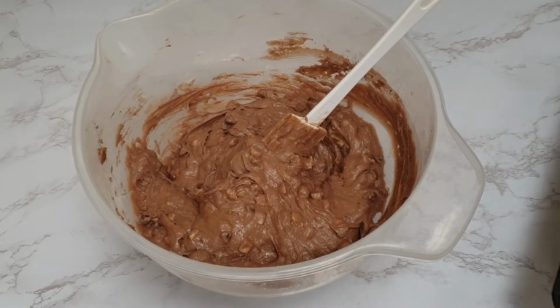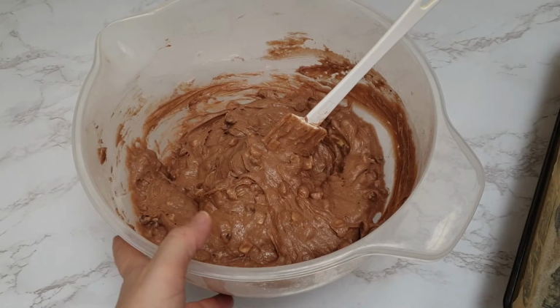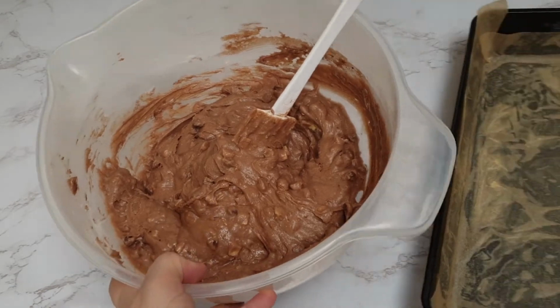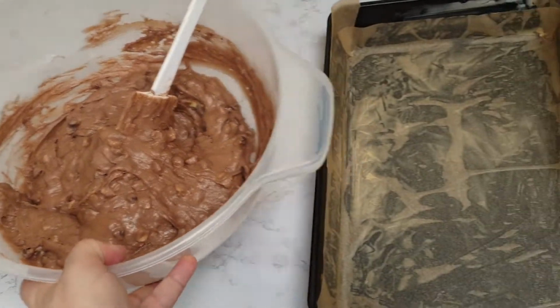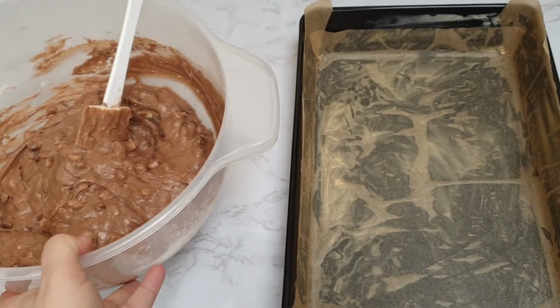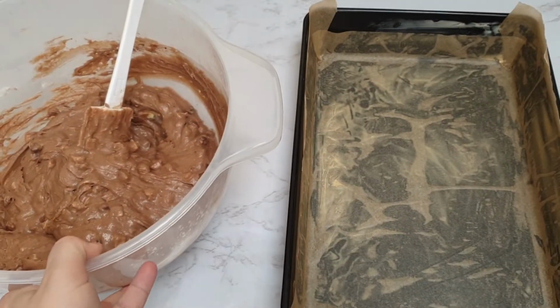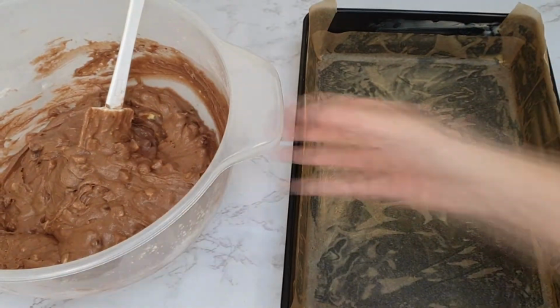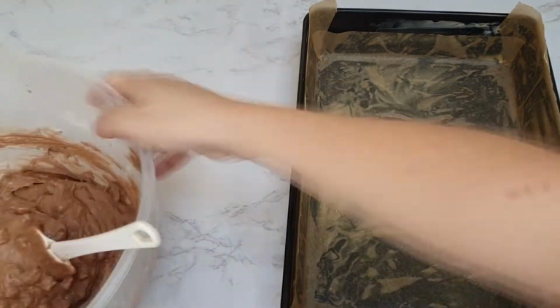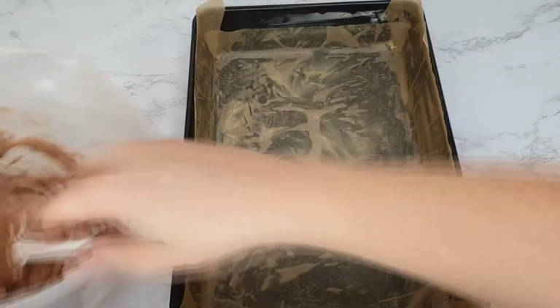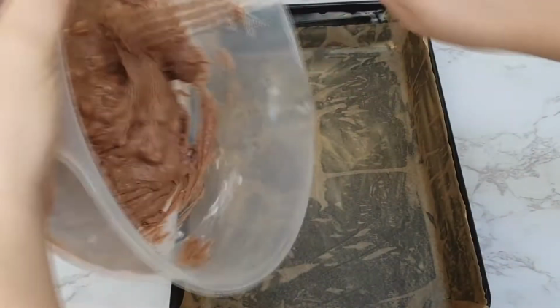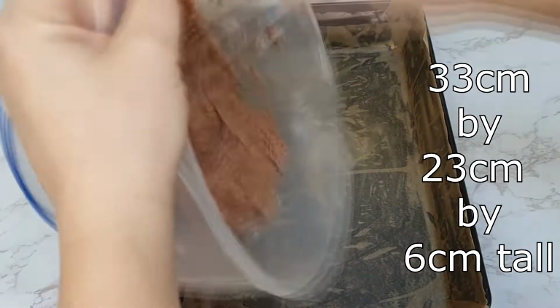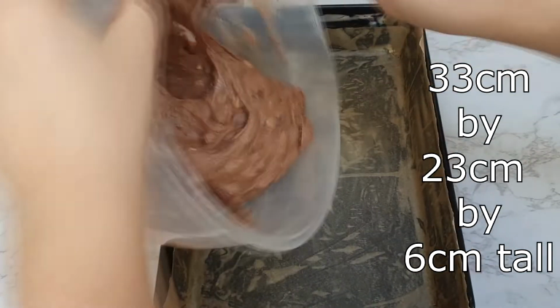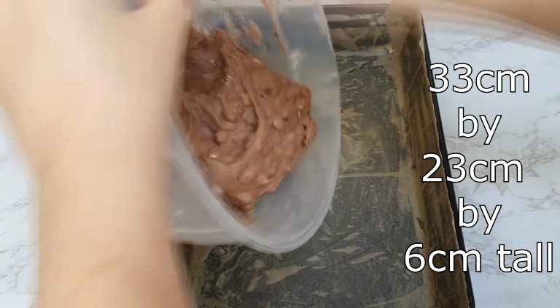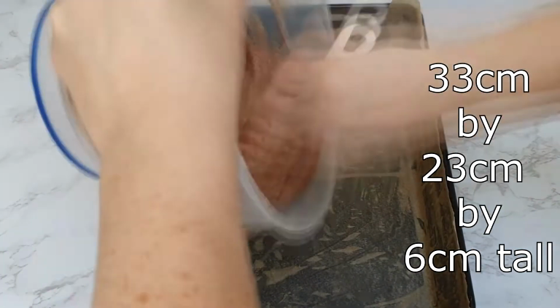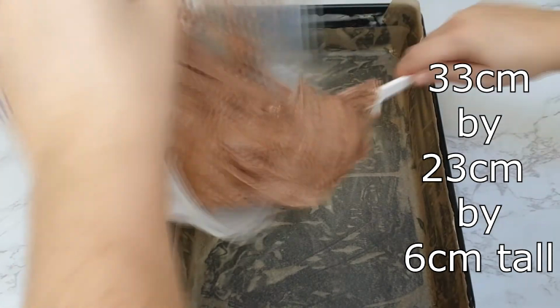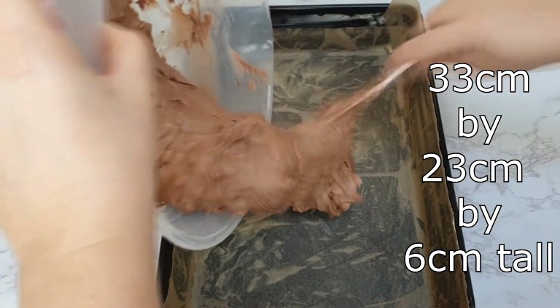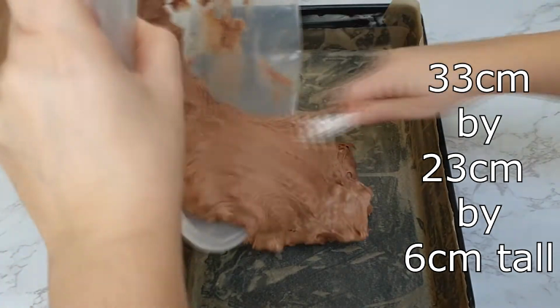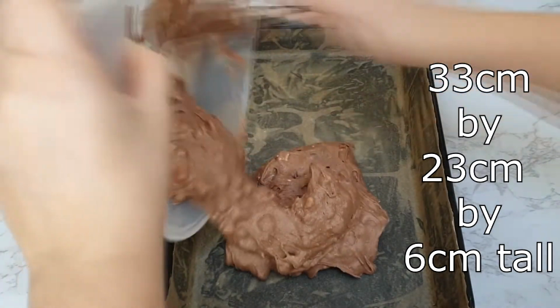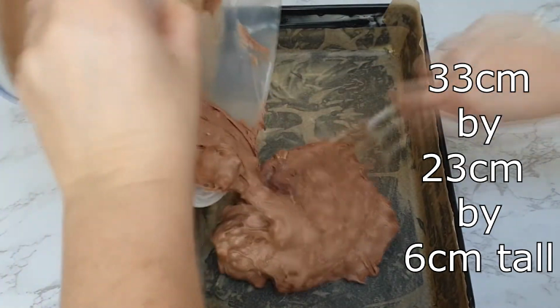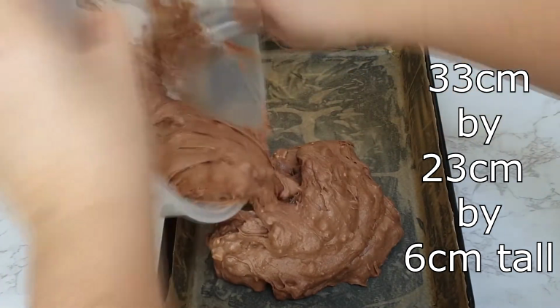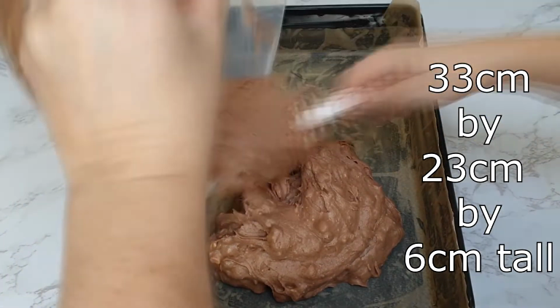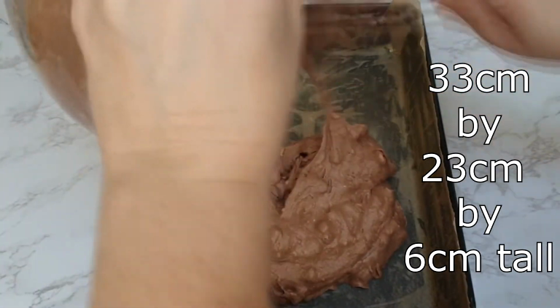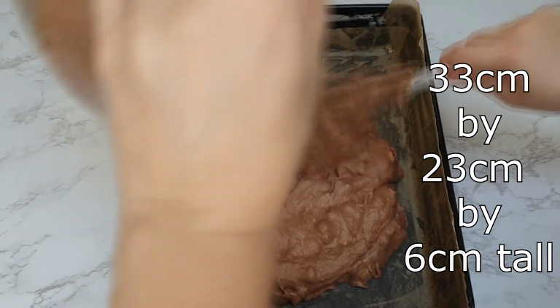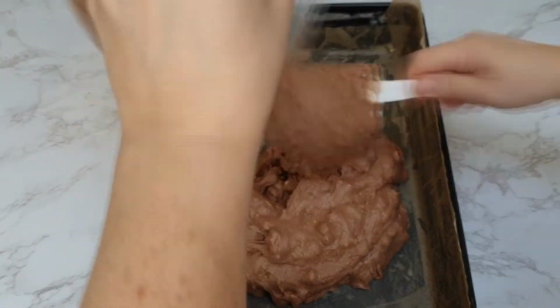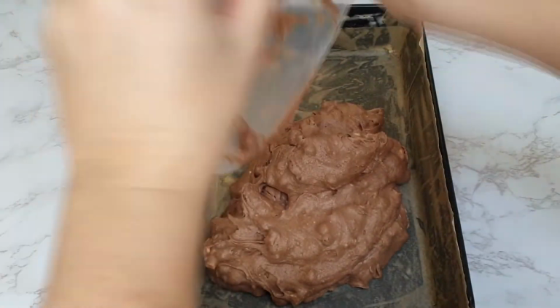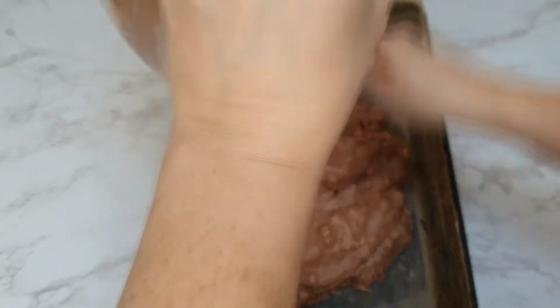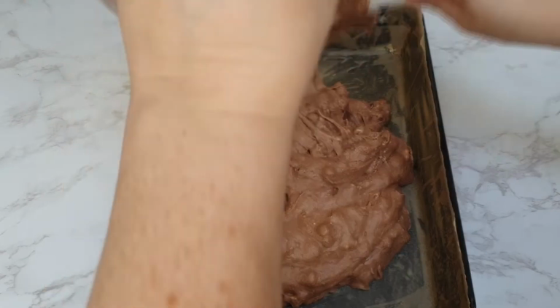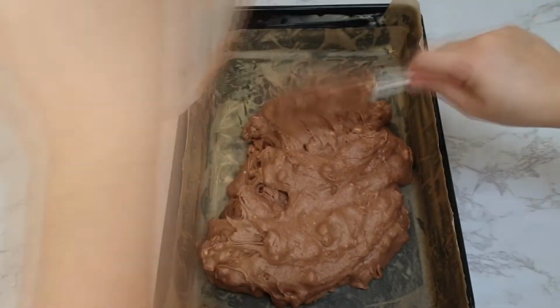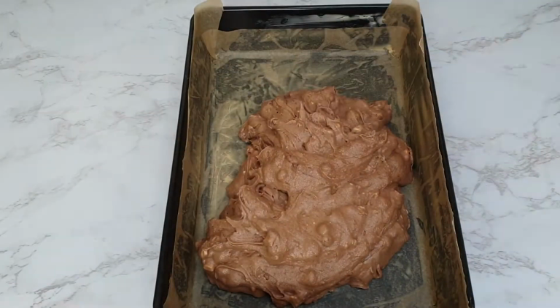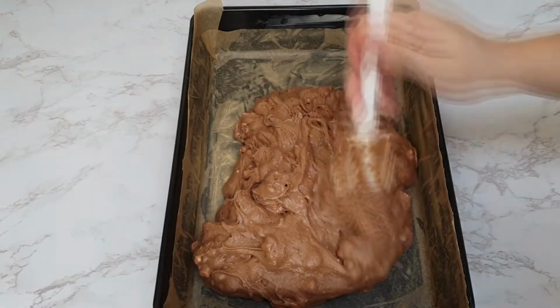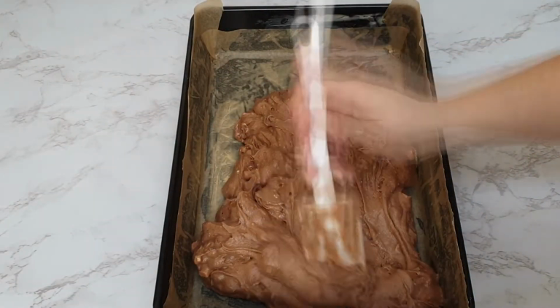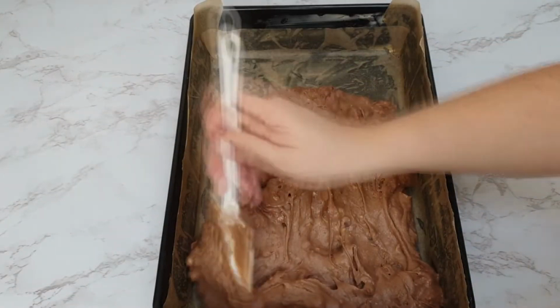Then having pre-greased and pre-lined my baking tray, which was 33 centimeters by 23 centimeters and 6 centimeters tall, you just want to add your cake batter, spreading it out evenly.